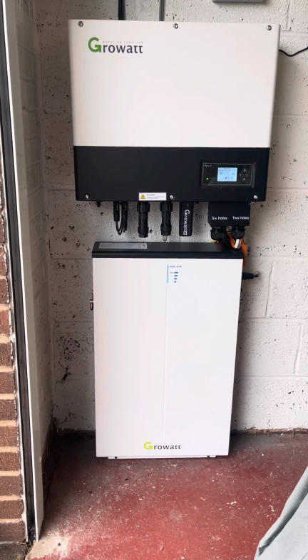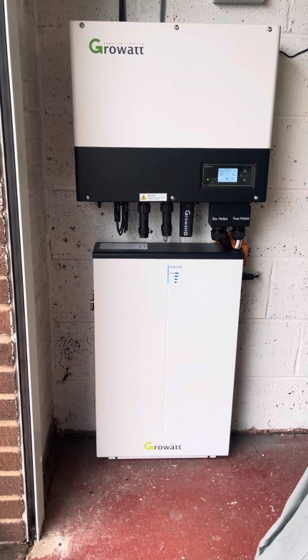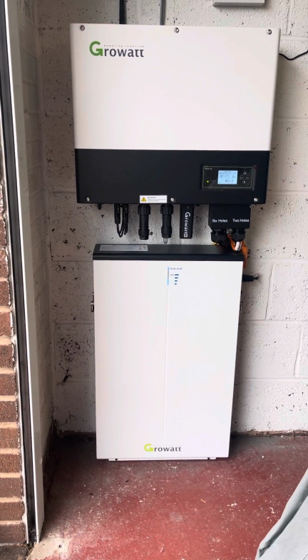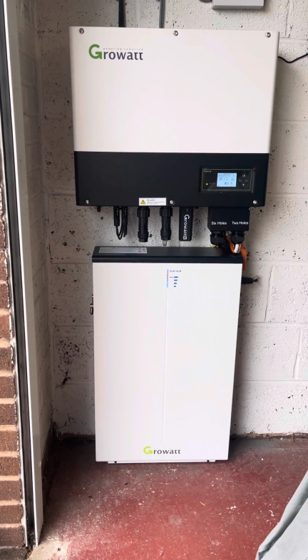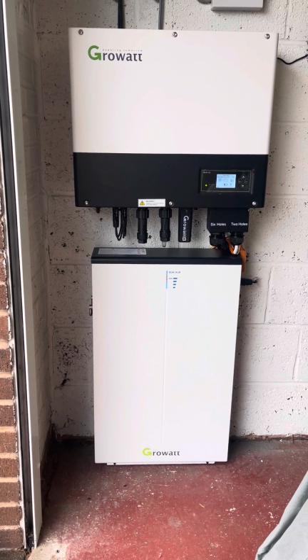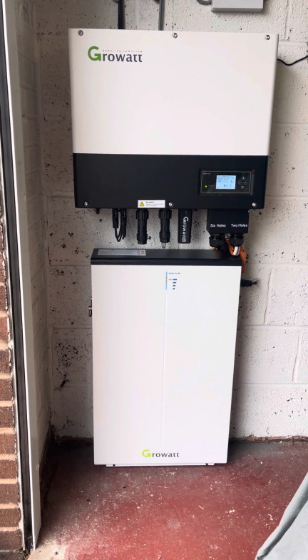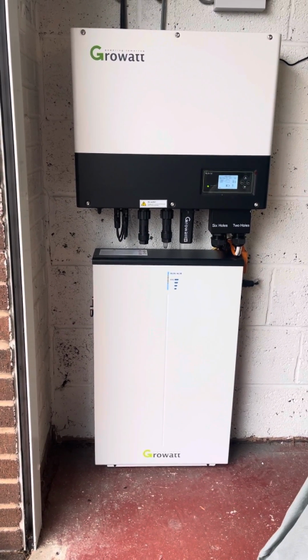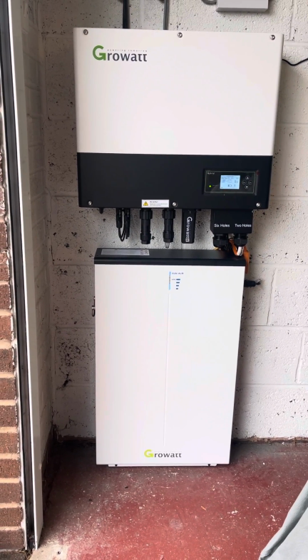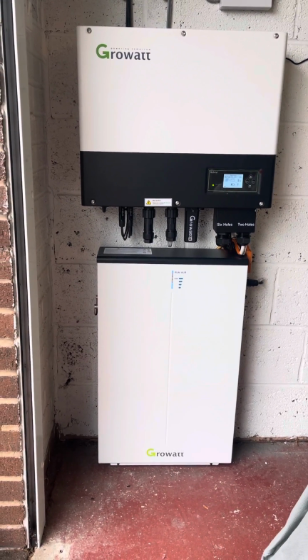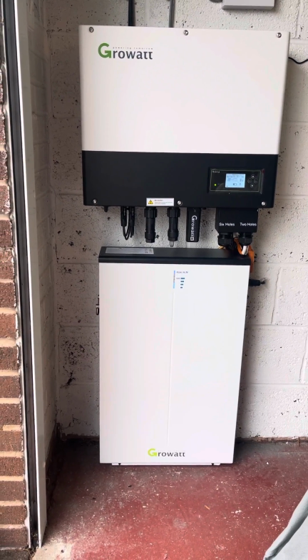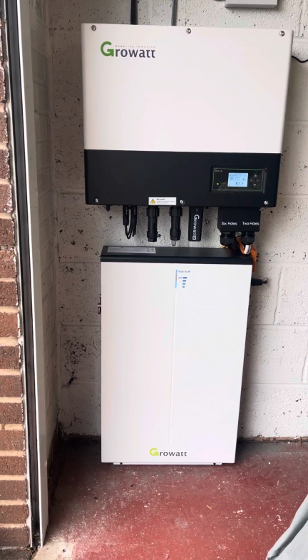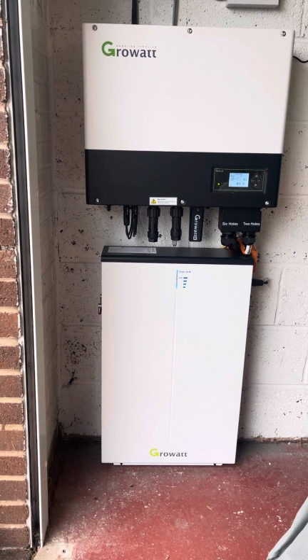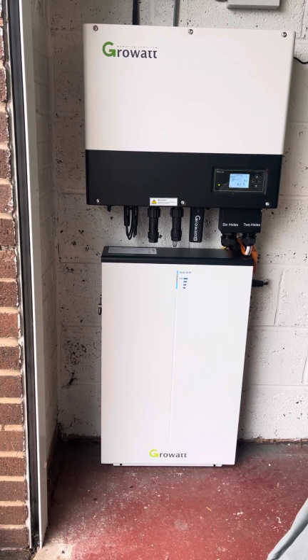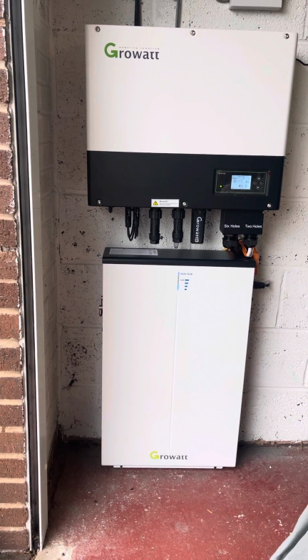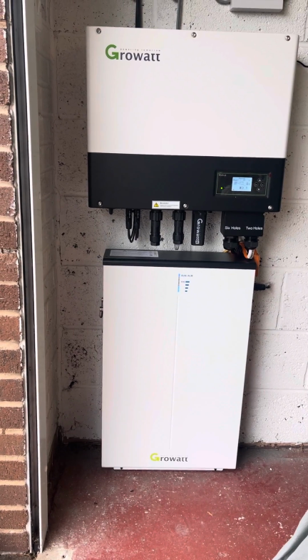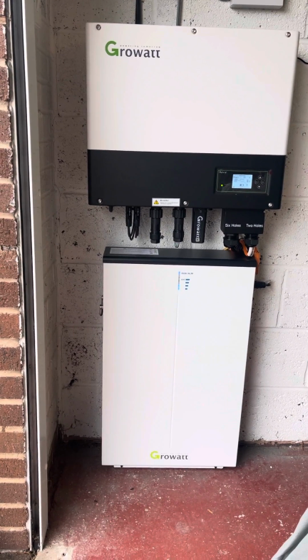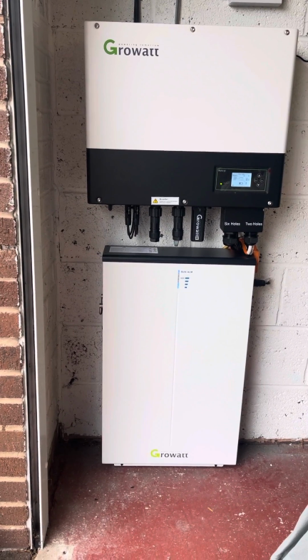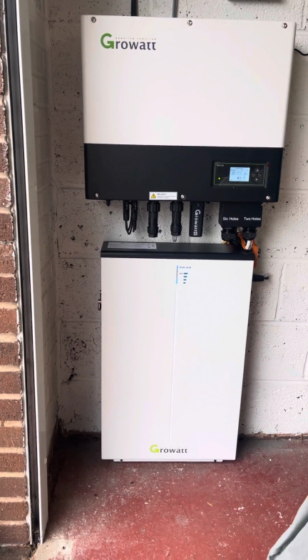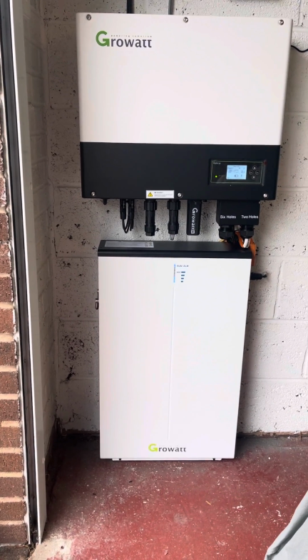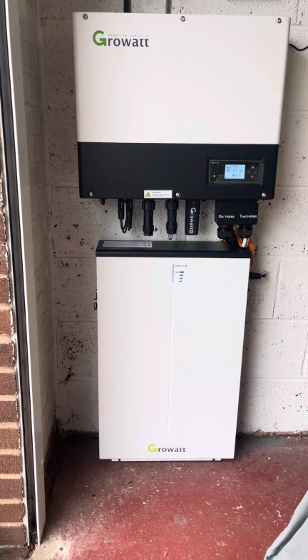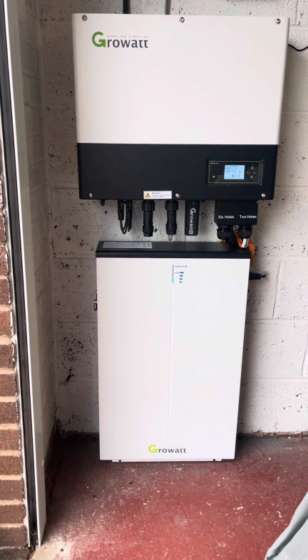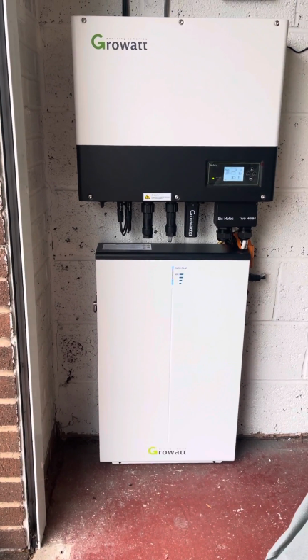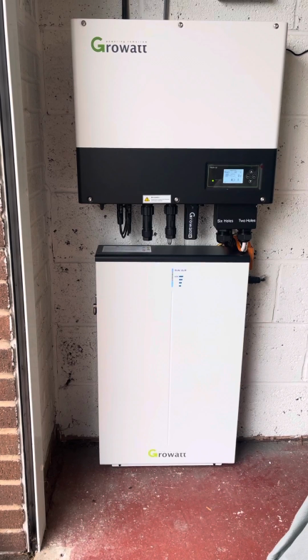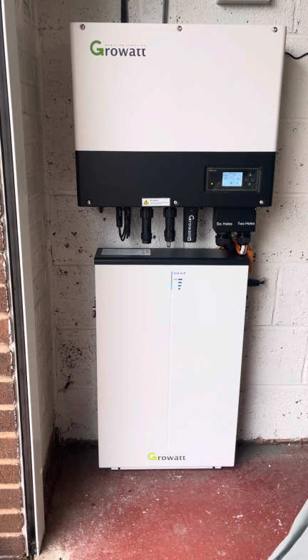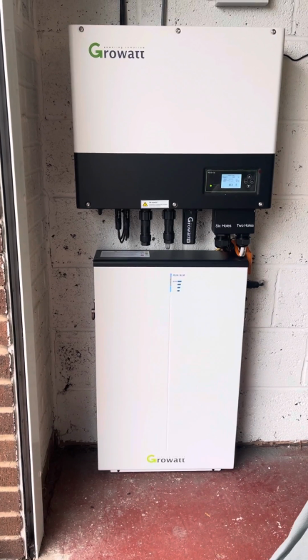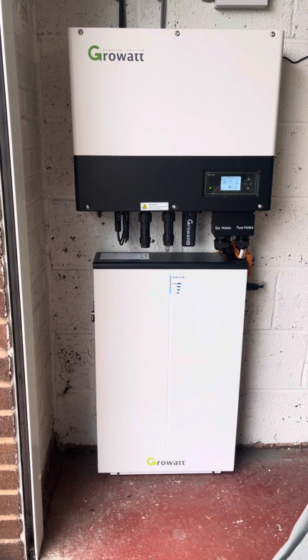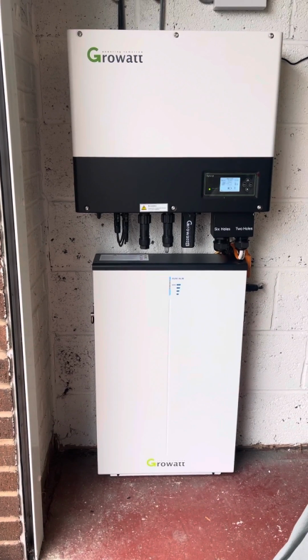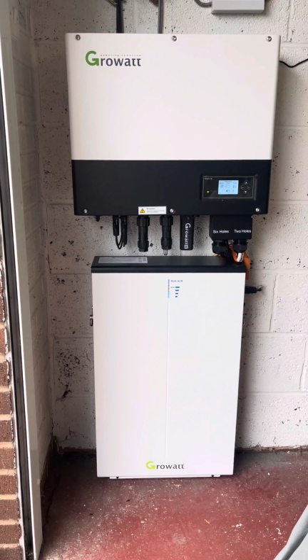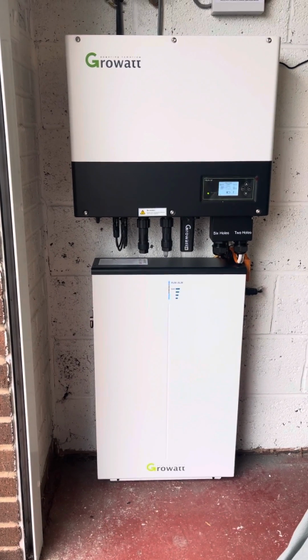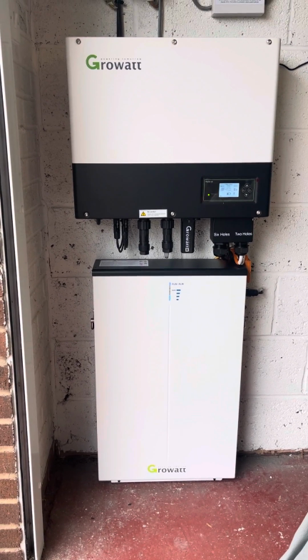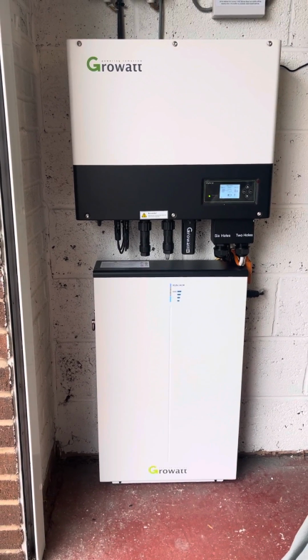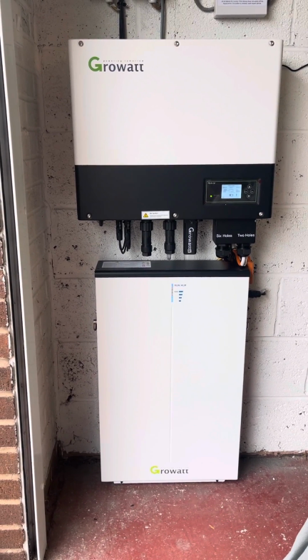Hi there, just wanted to show you one of our new hybrid battery storage solutions. This battery itself is a 6.5 kilowatt storage capacity with a 6.1 kilowatt usable capacity.